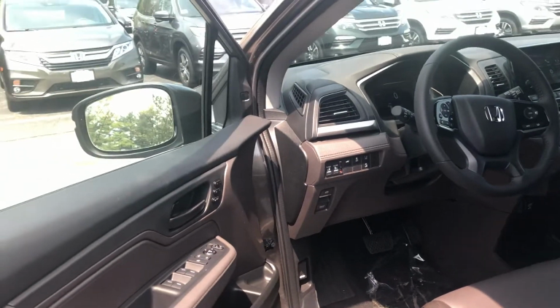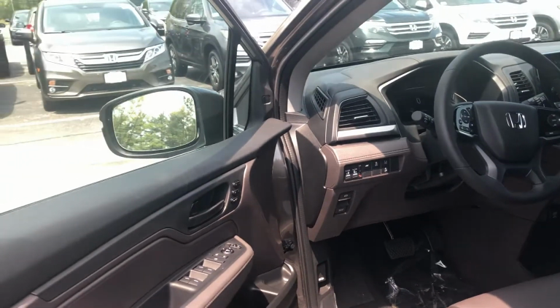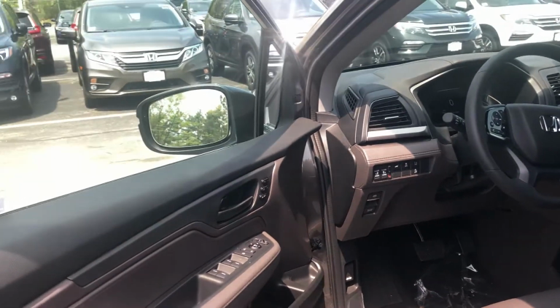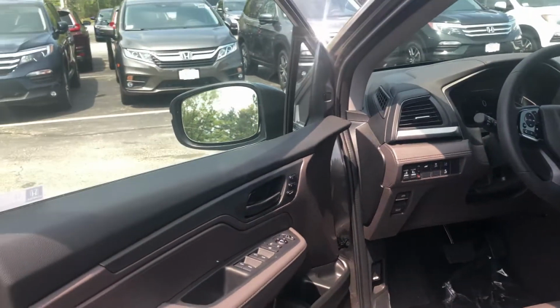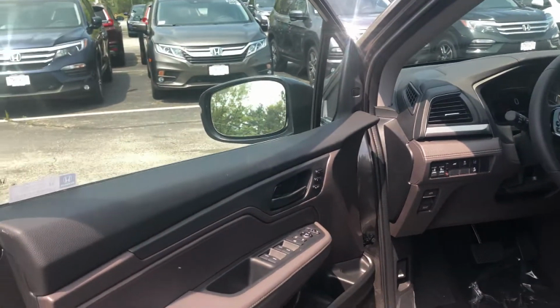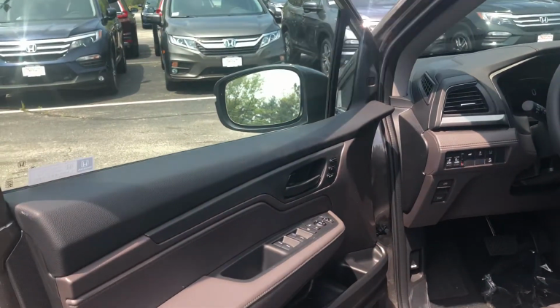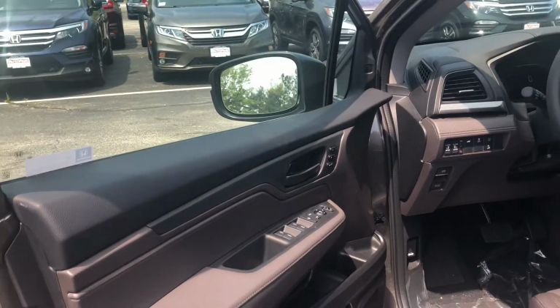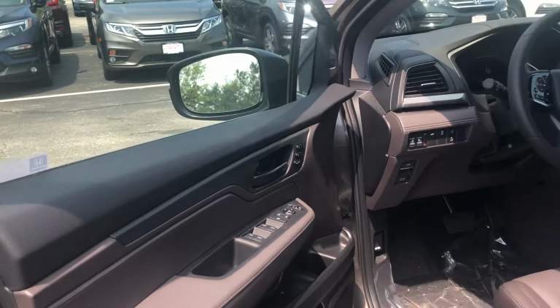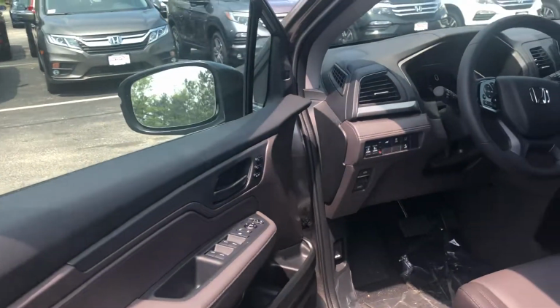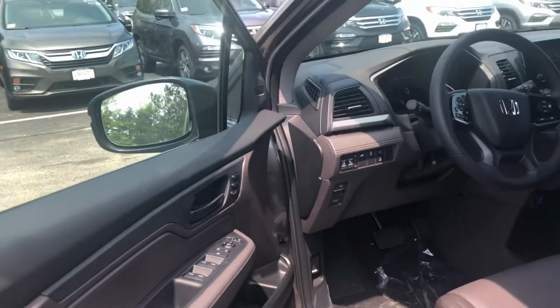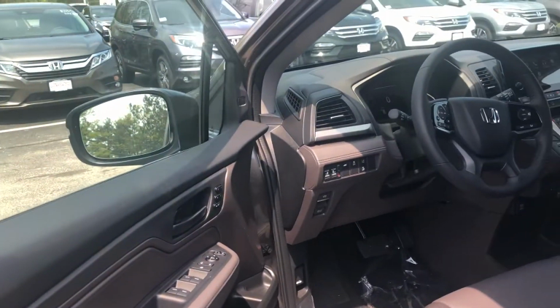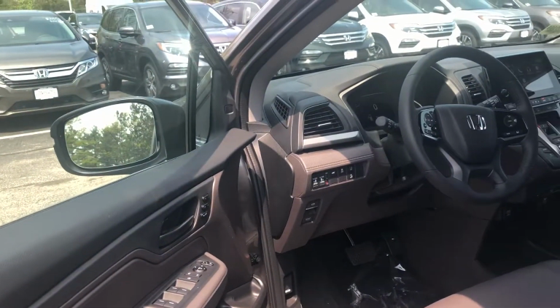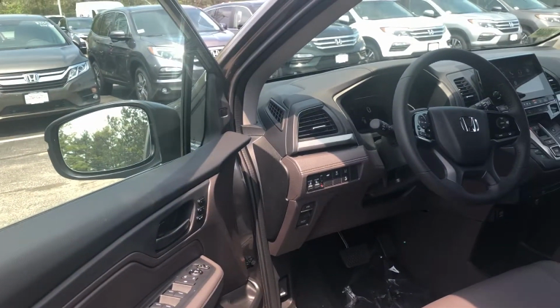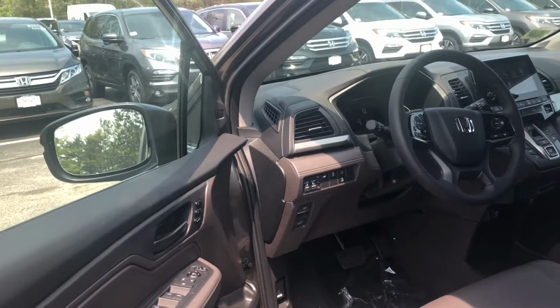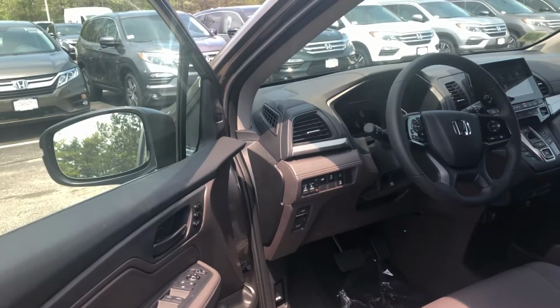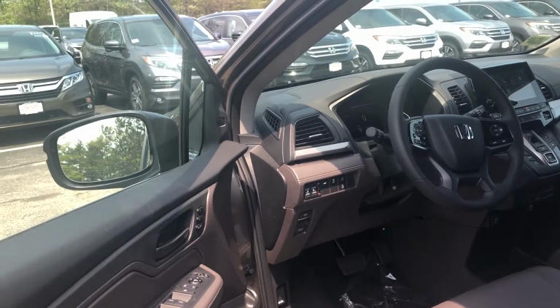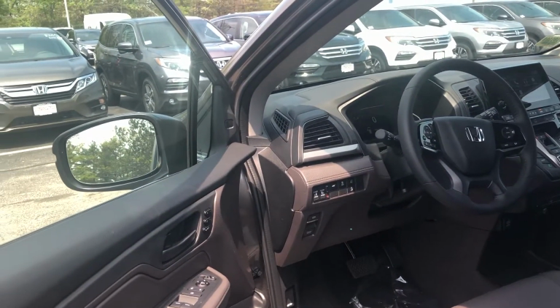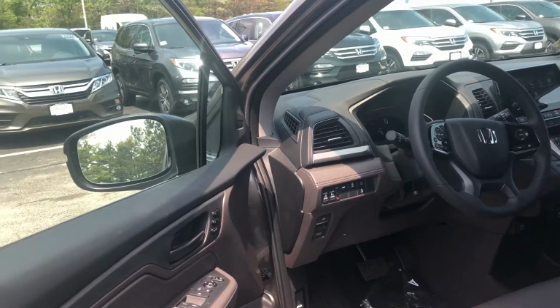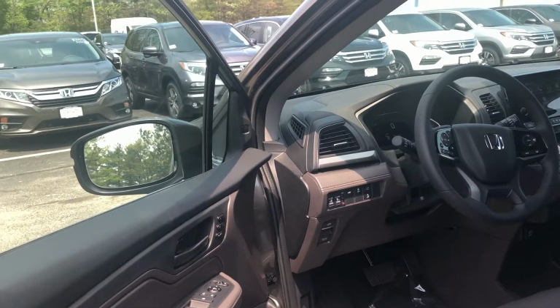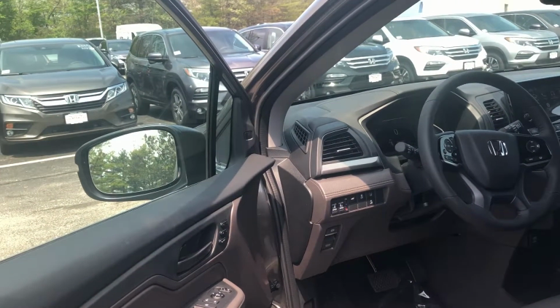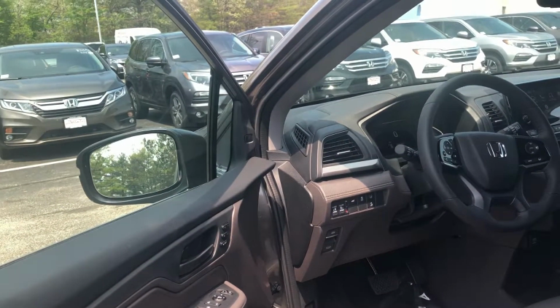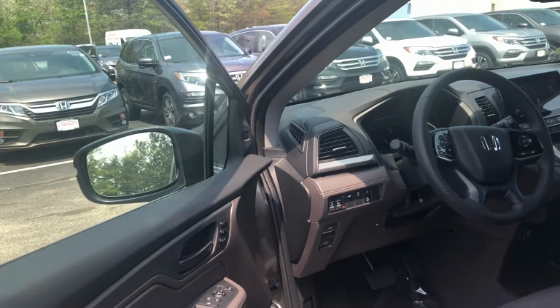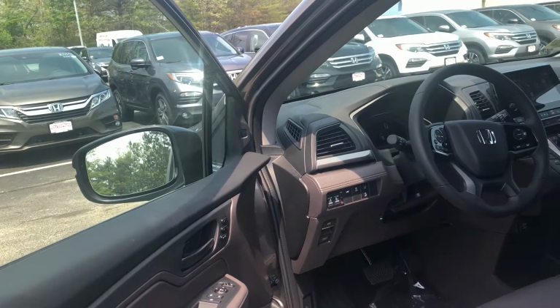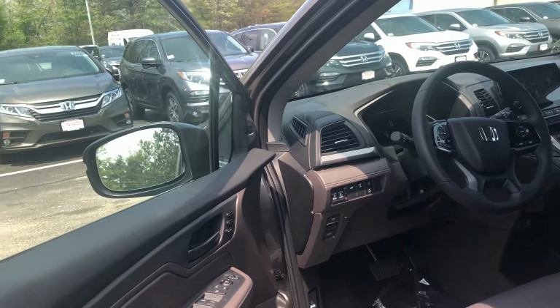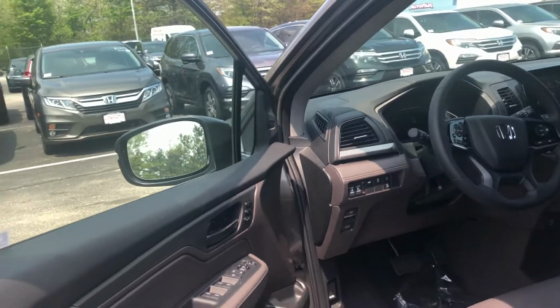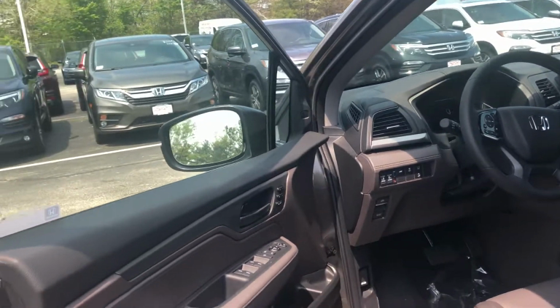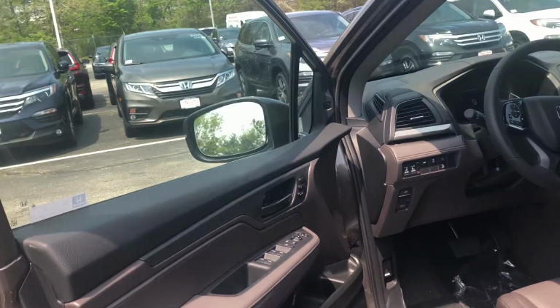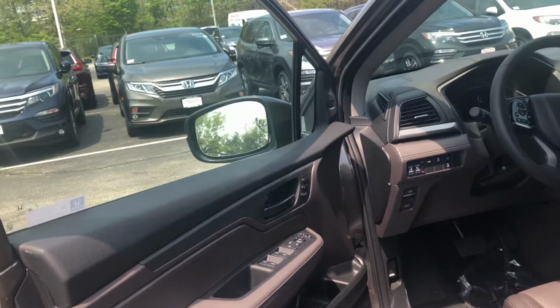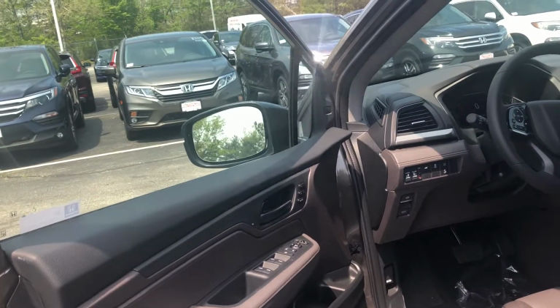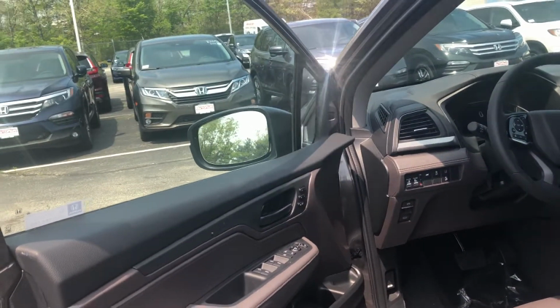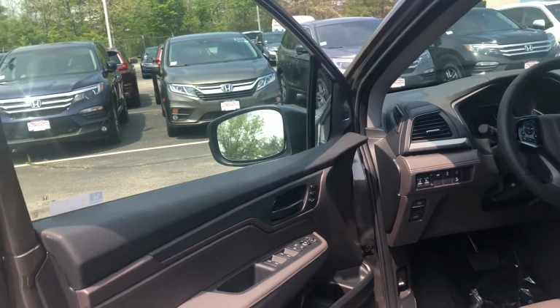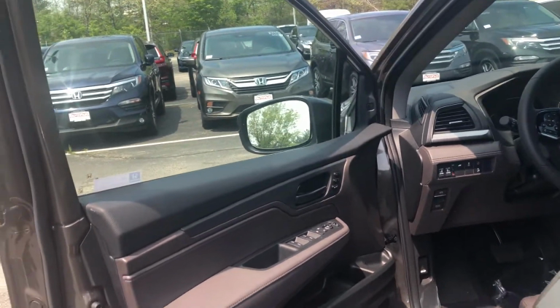This is a five-star crash rated vehicle. It has driver and front passenger airbags, driver and front passenger side airbags, third-row curtain airbags, and knee airbags.